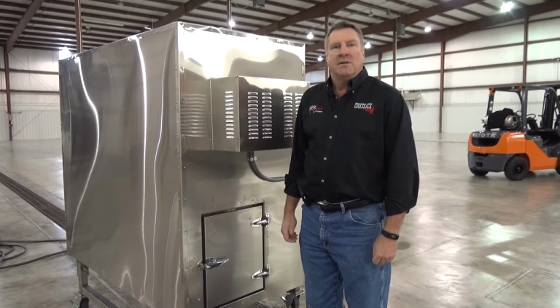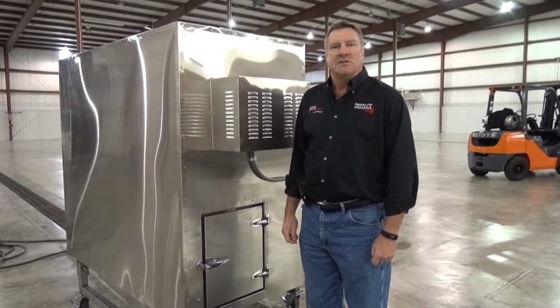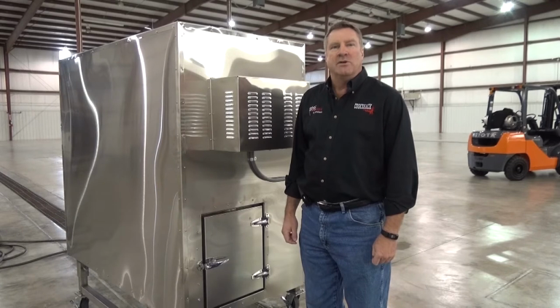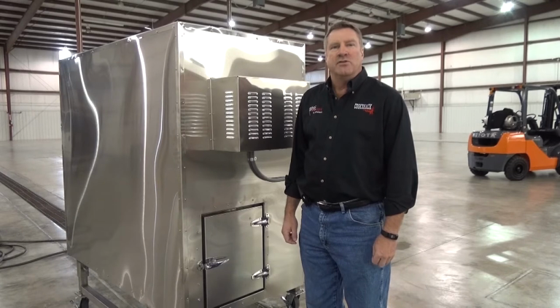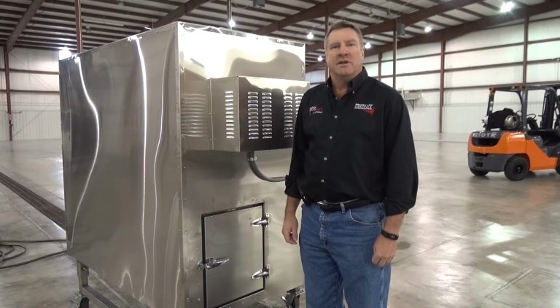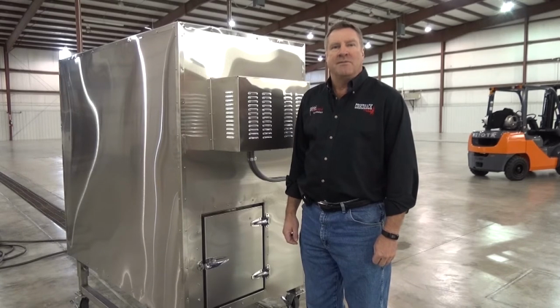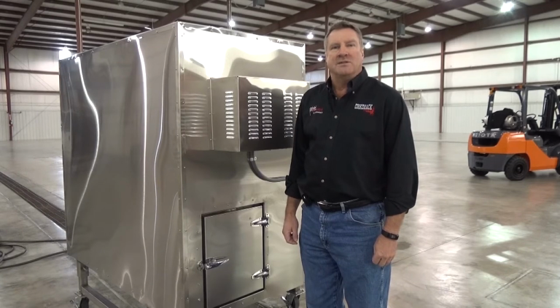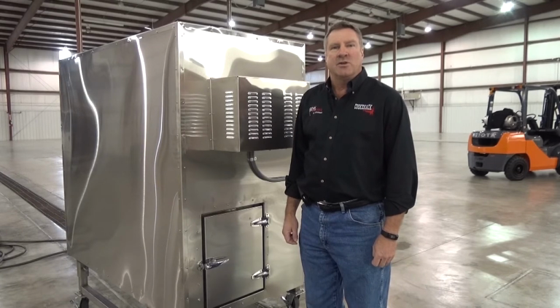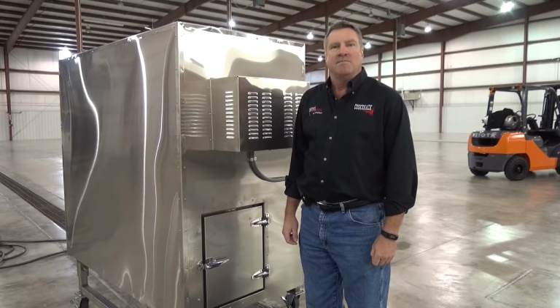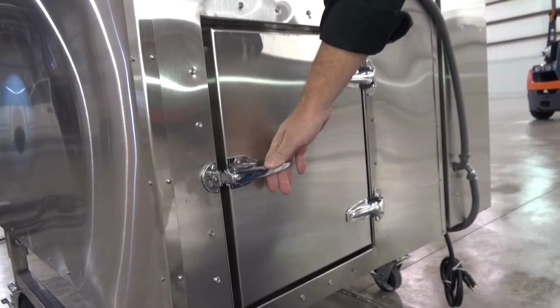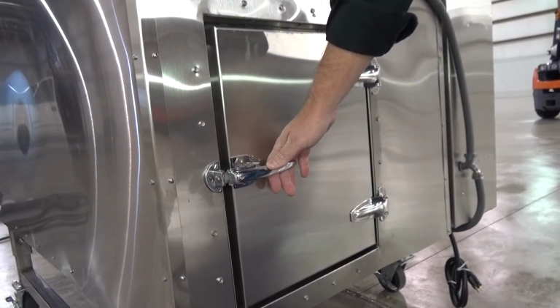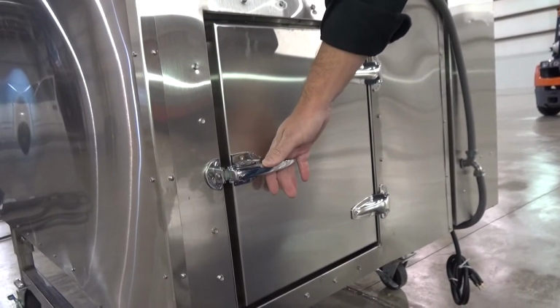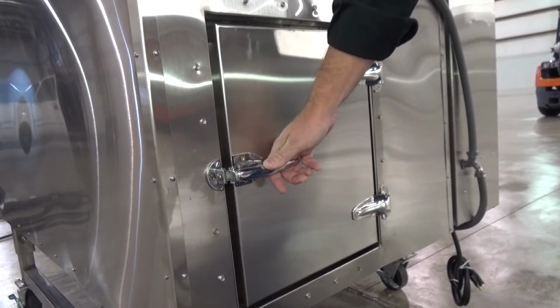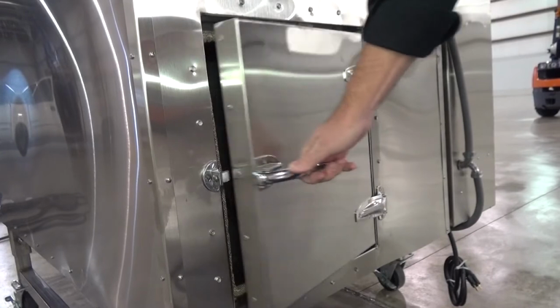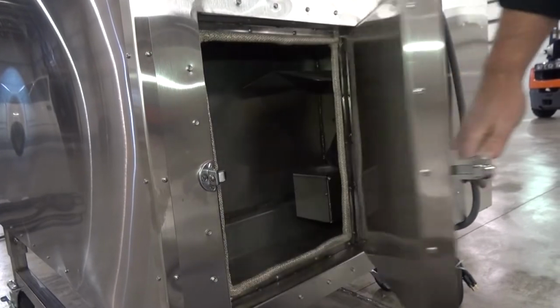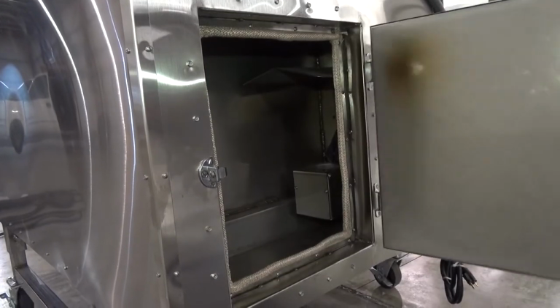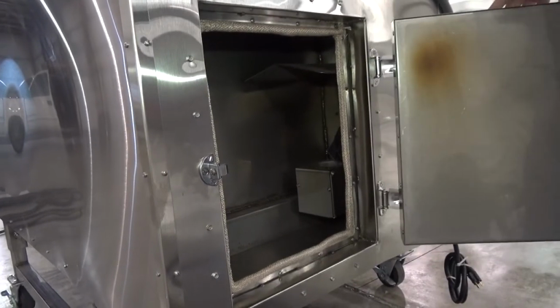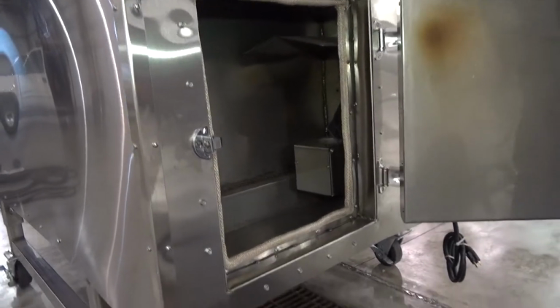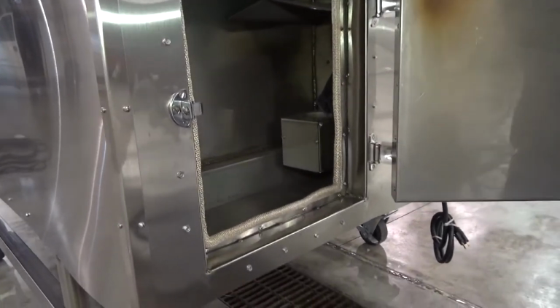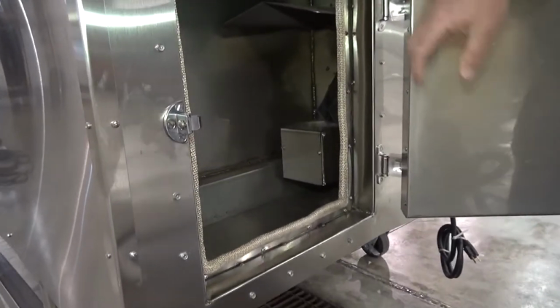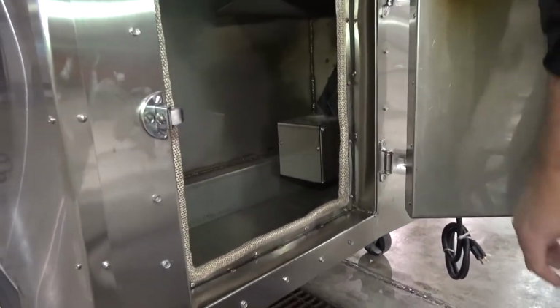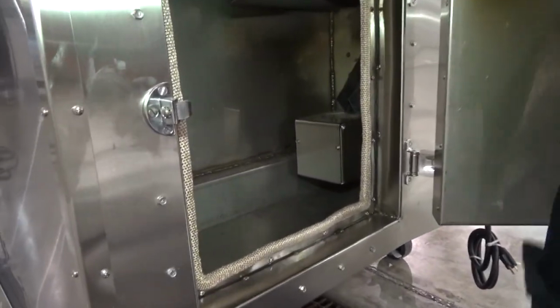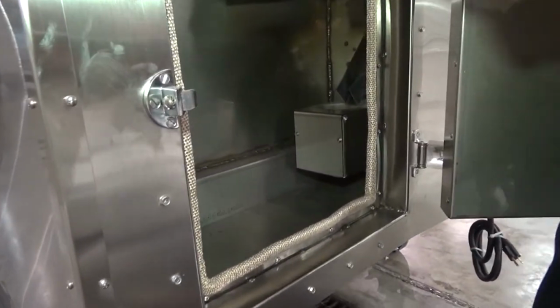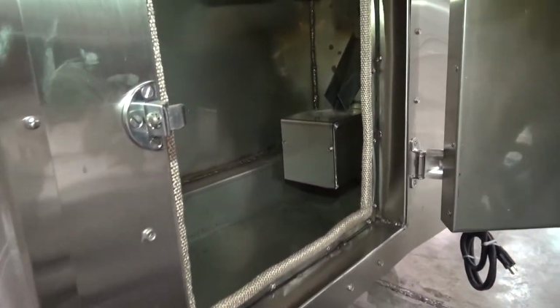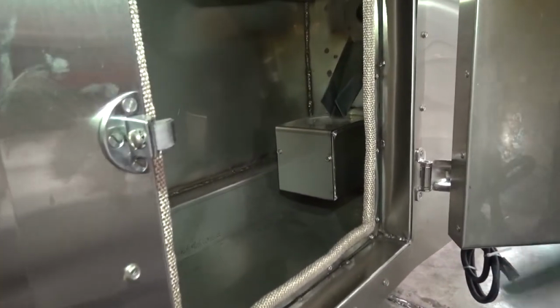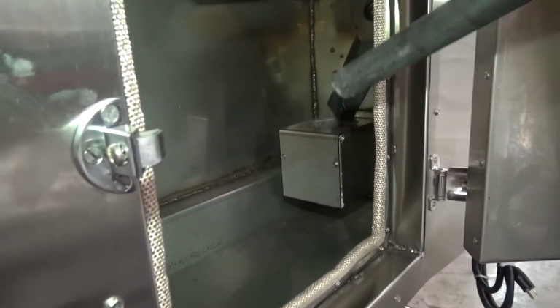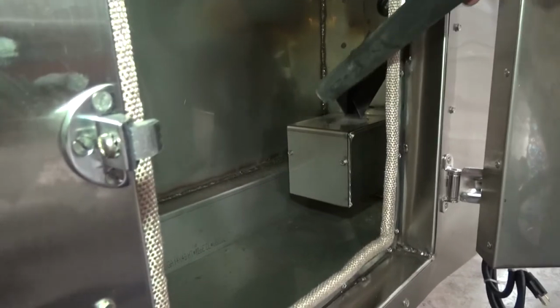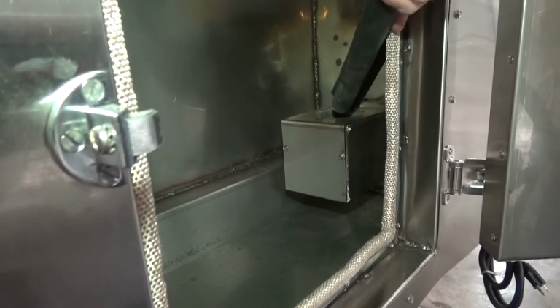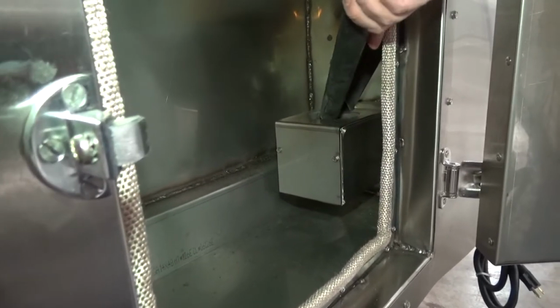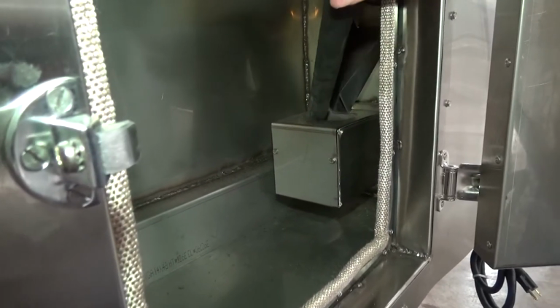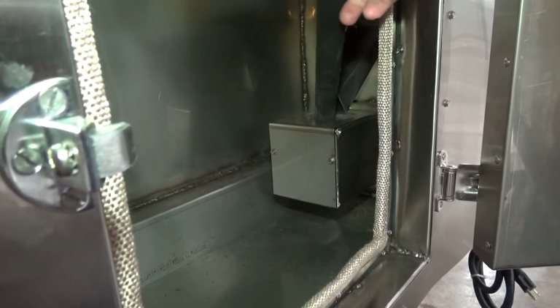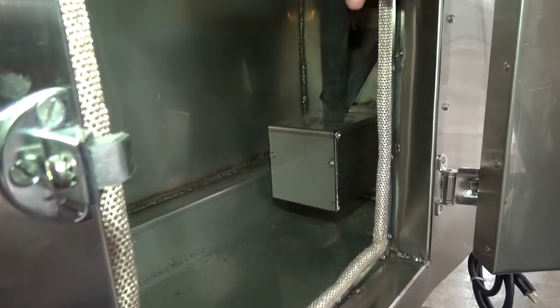The easiest way to do this is using a fireplace vacuum. To clean out the fire pot, you simply open the fire pot door. Beware that this area can be hot. Take your fireplace vacuum and vacuum out the fire pot.